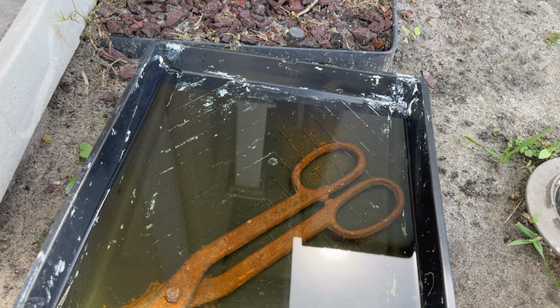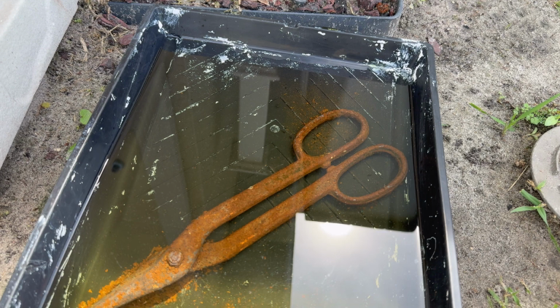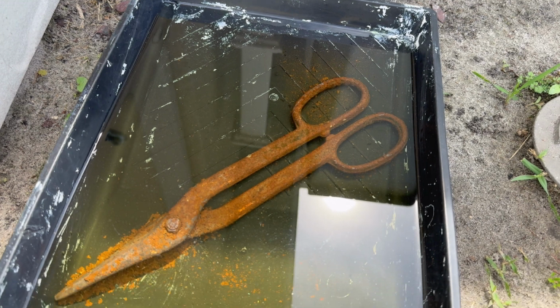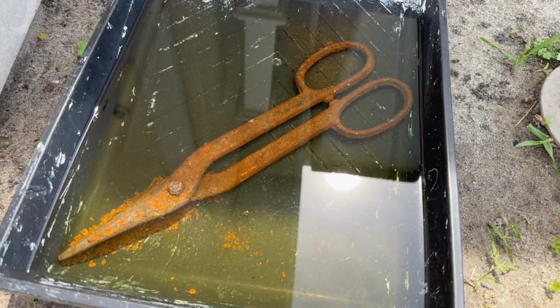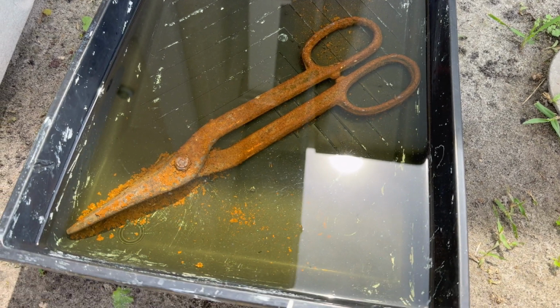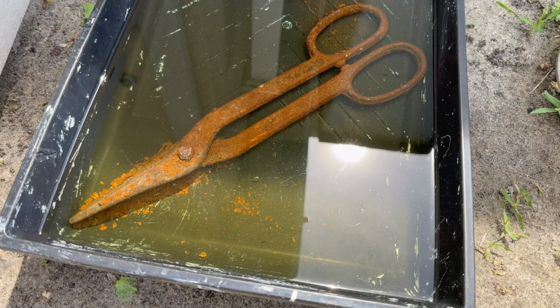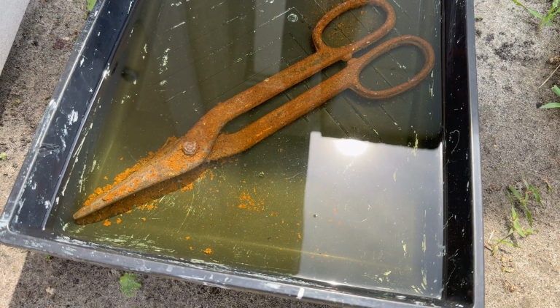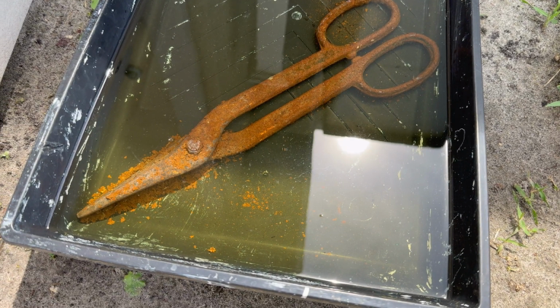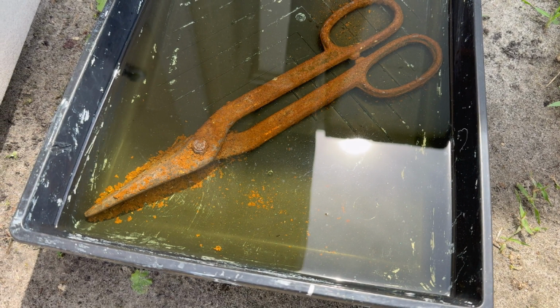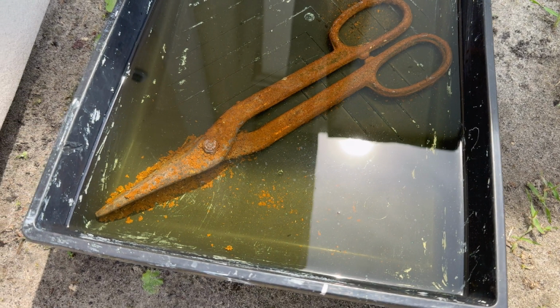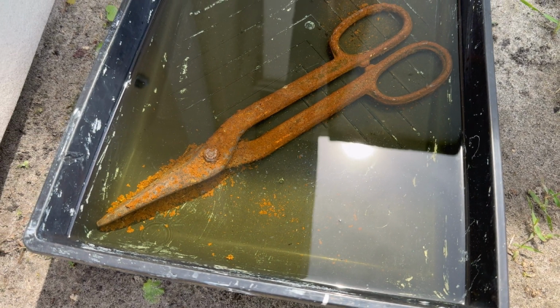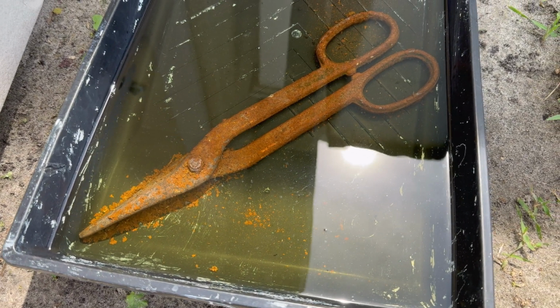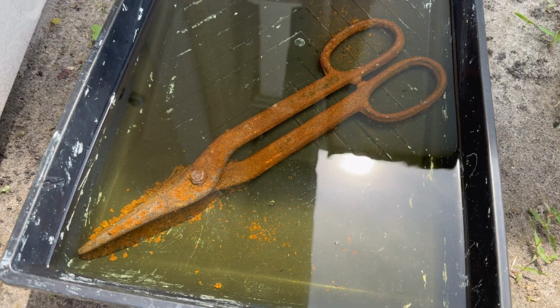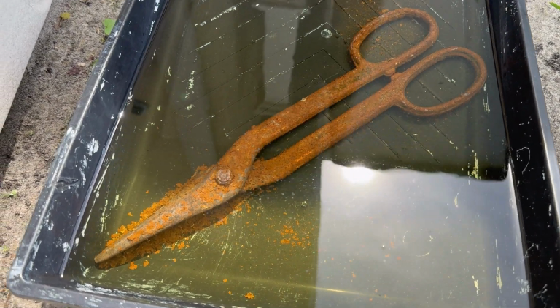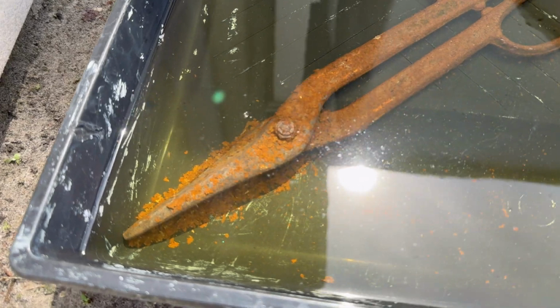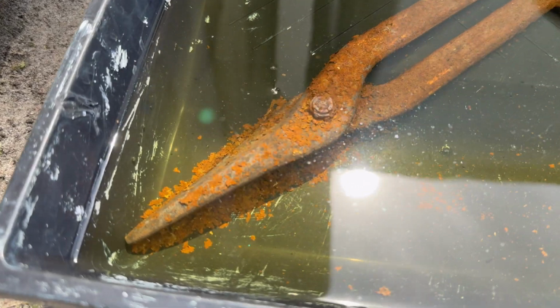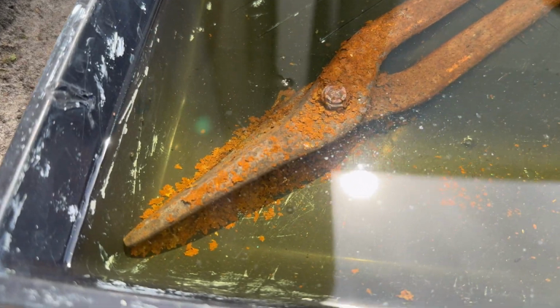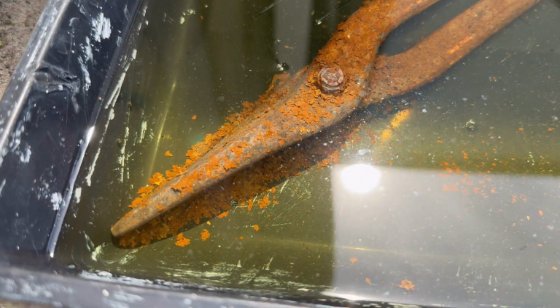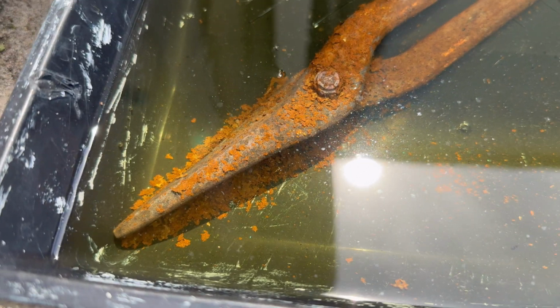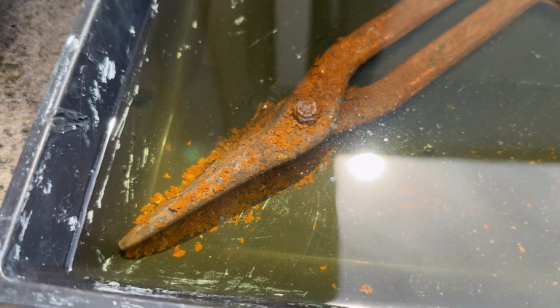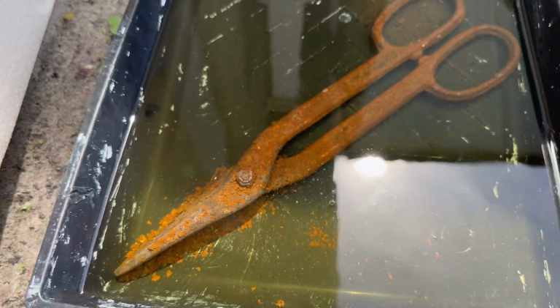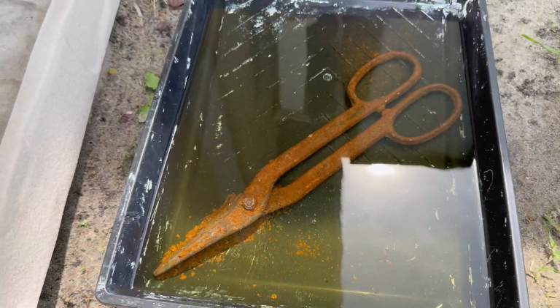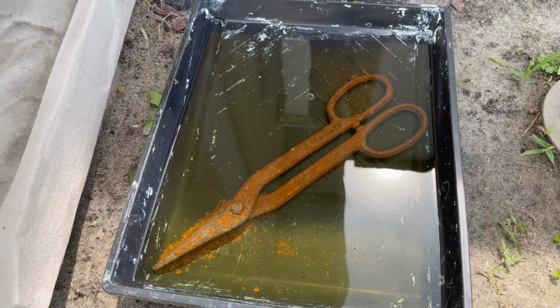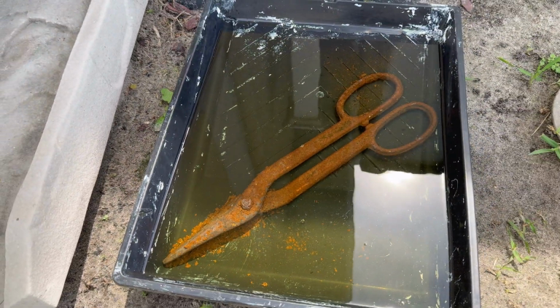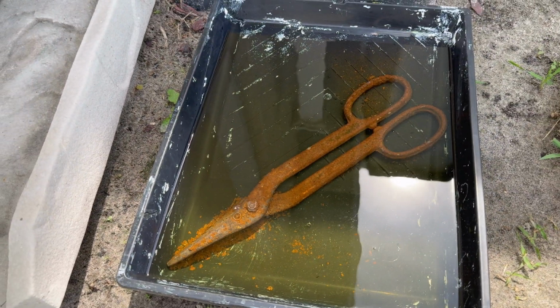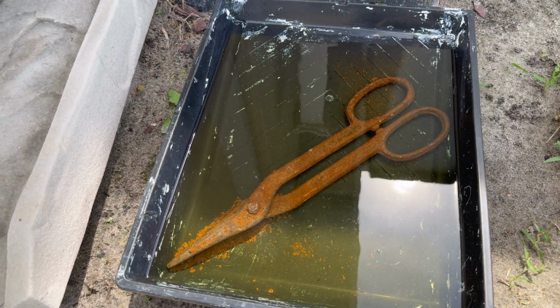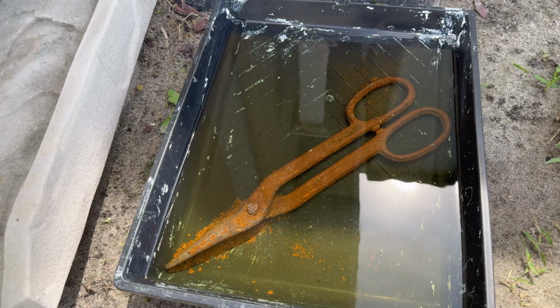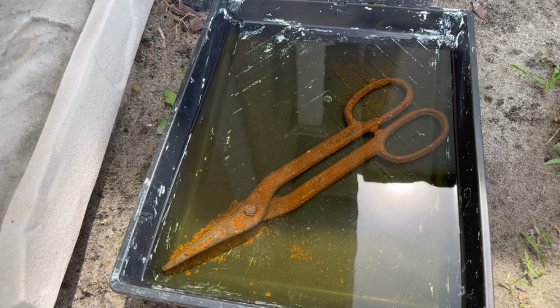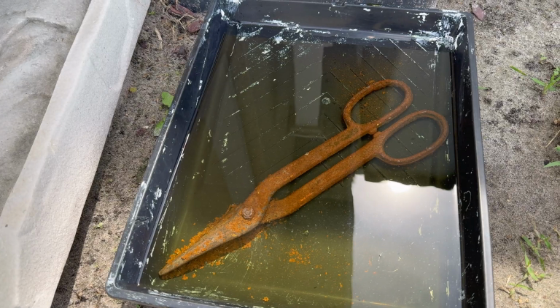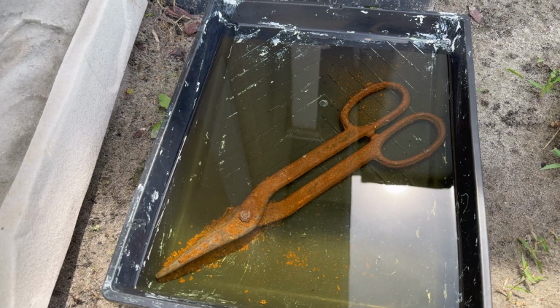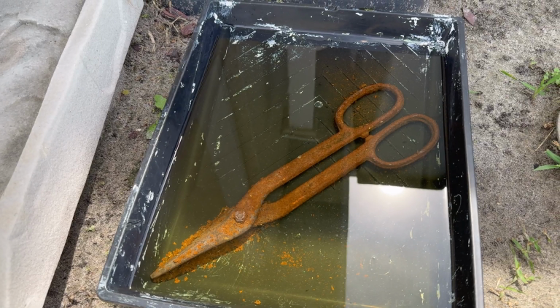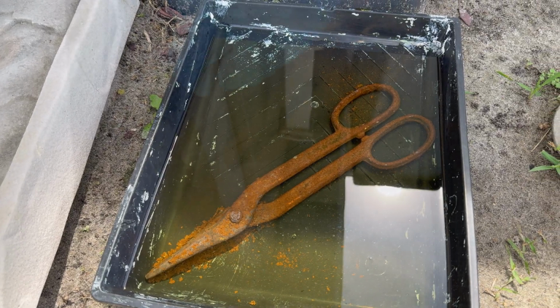We let it soak overnight and it's been sitting here for about 24 hours now in this tray, and you can see the rust is just falling right off. I'm going to let it sit for another couple of hours, then take it out and spray it down to see what it does.